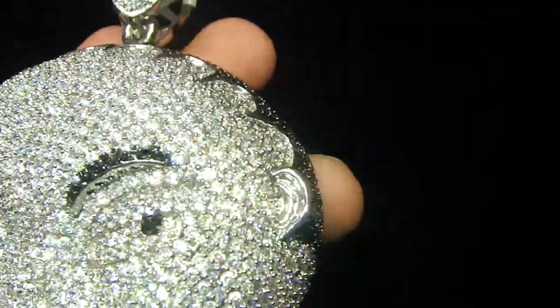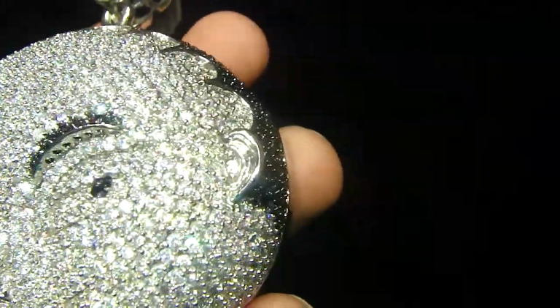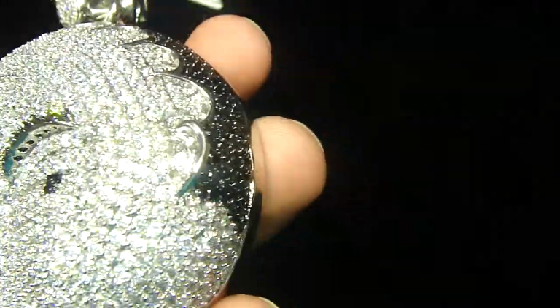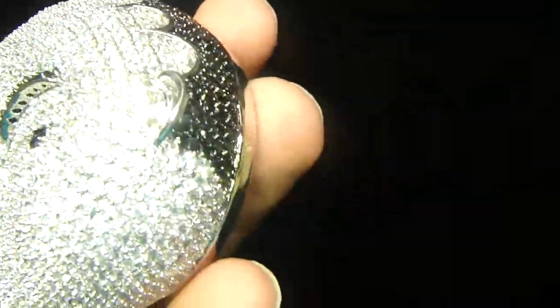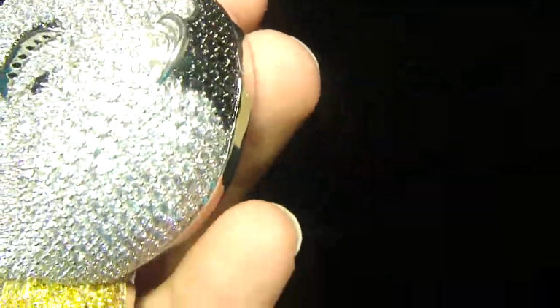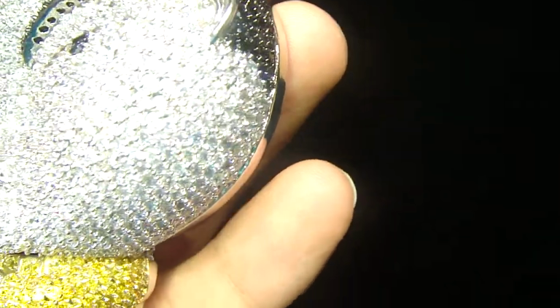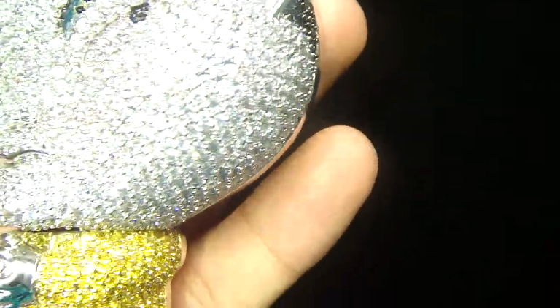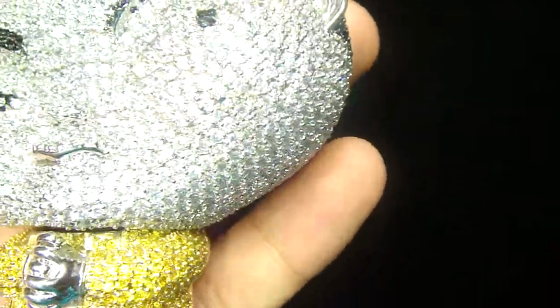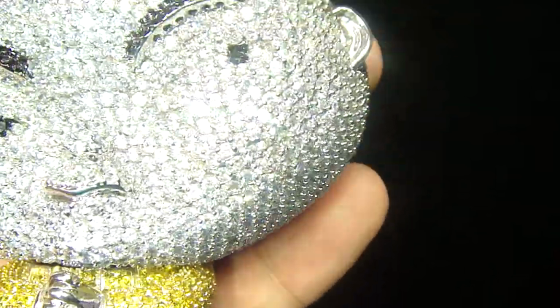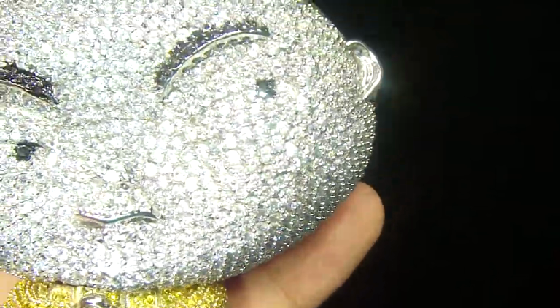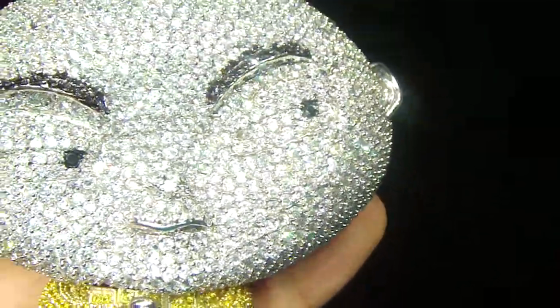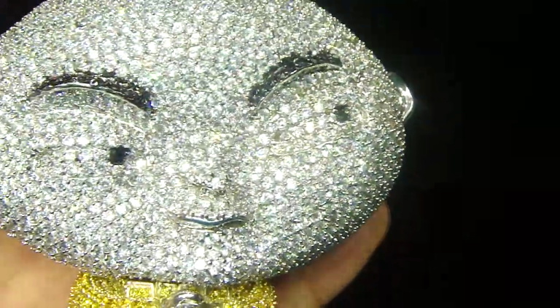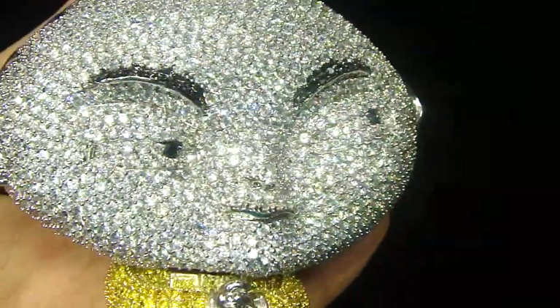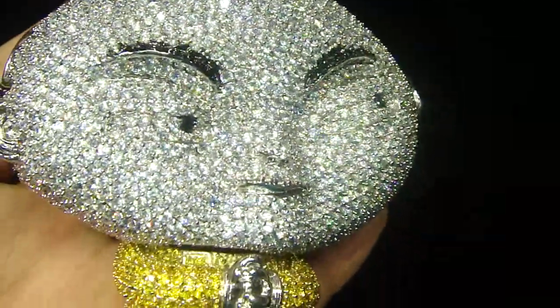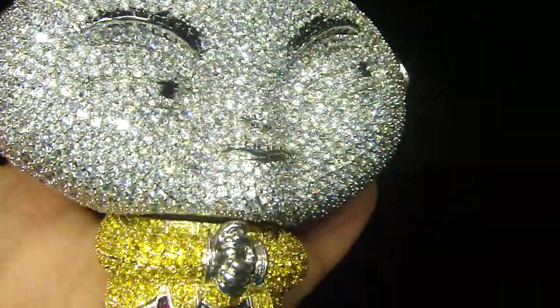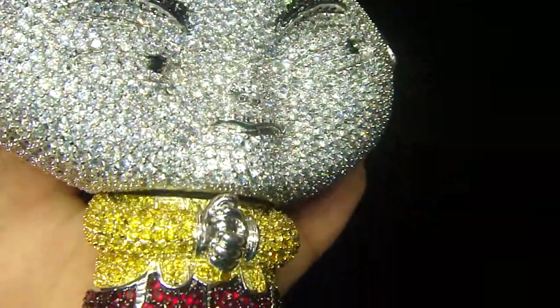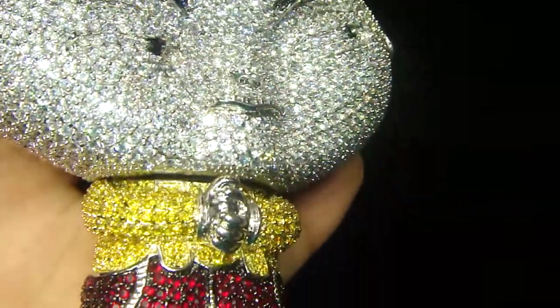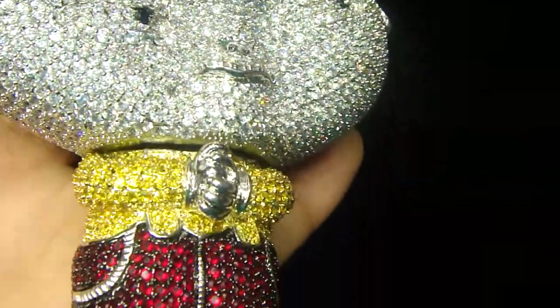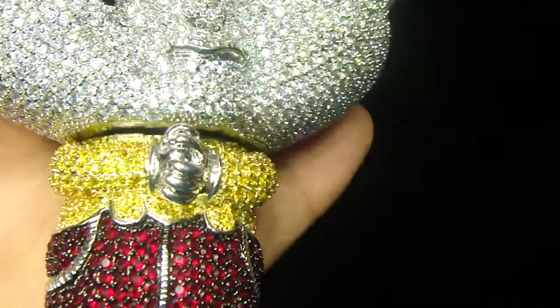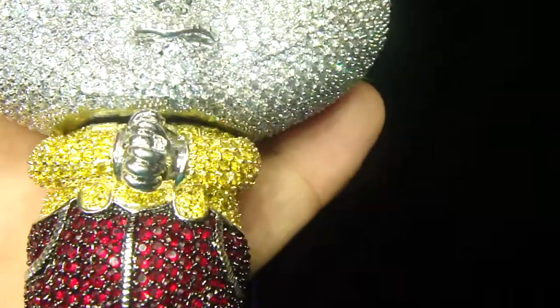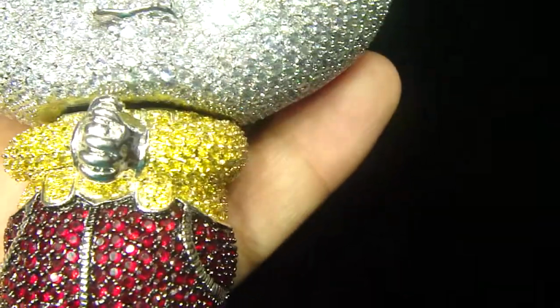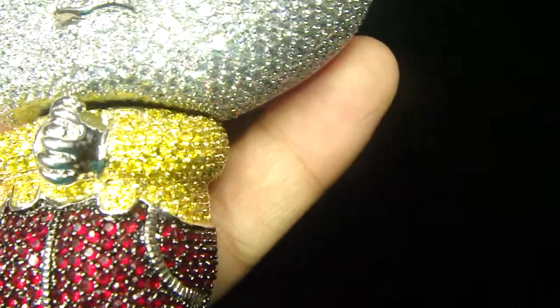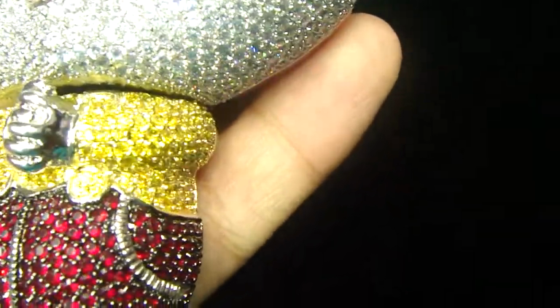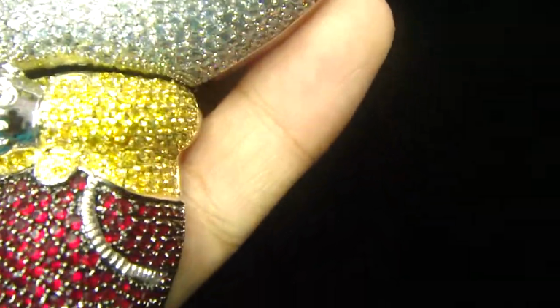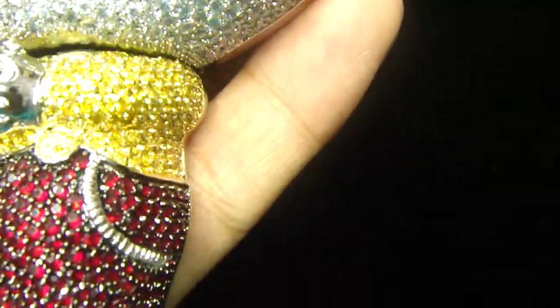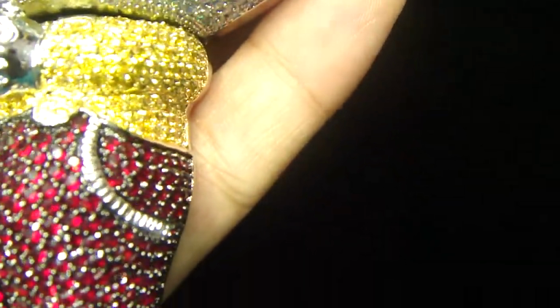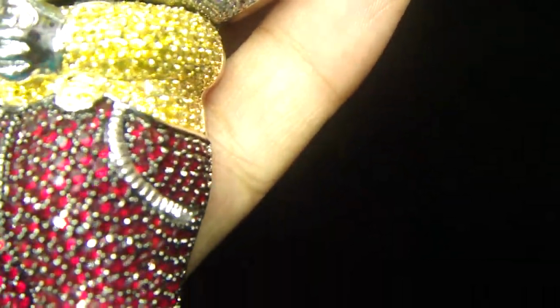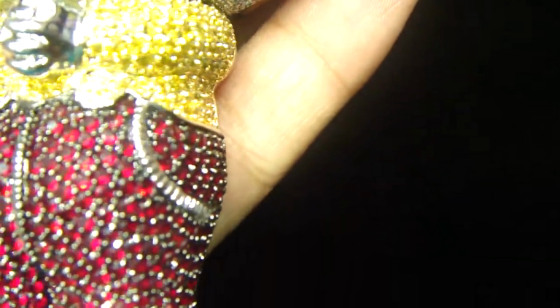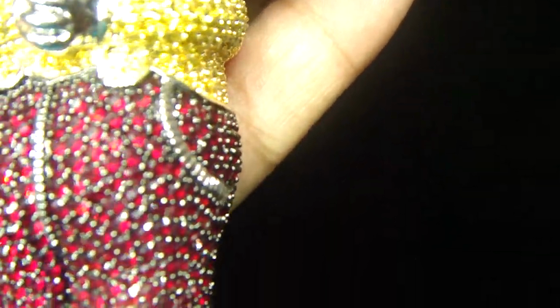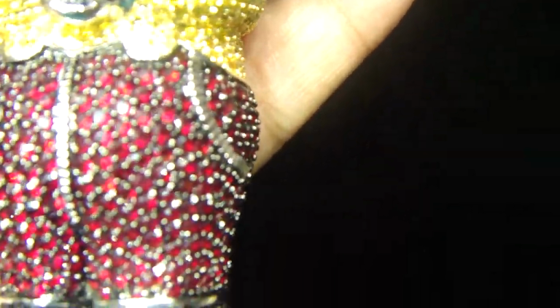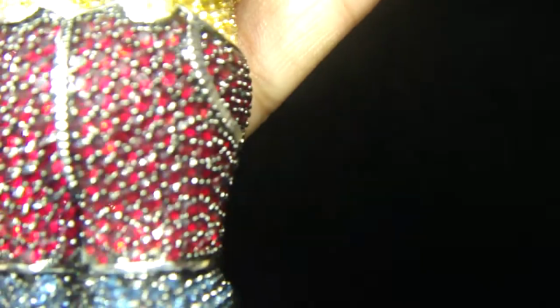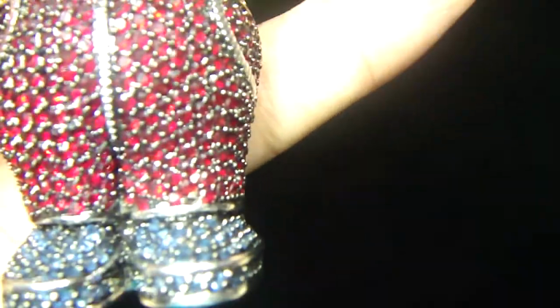A custom piece, something different, something unique, with a yellow lab, the white lab, the red, and the blue shoes.